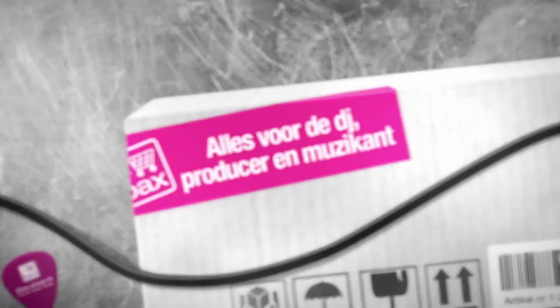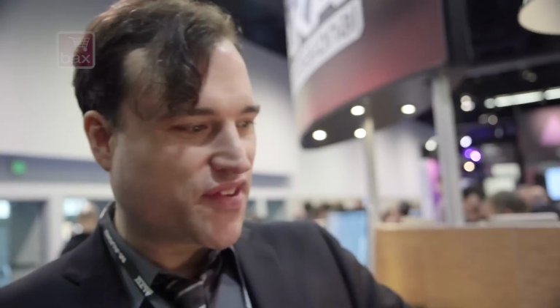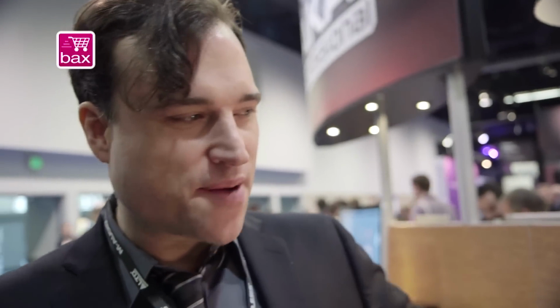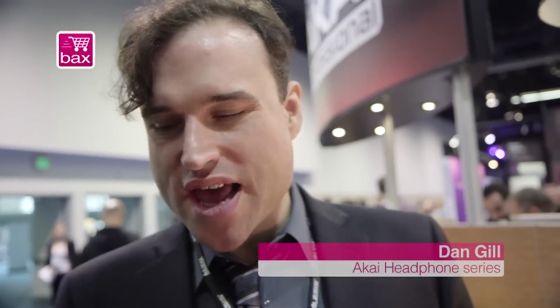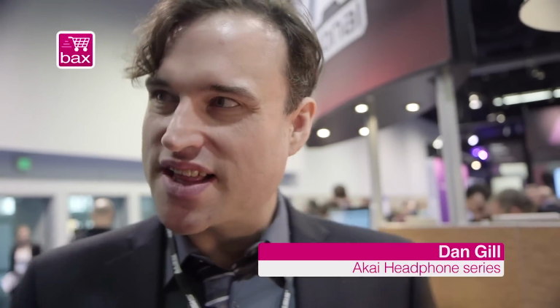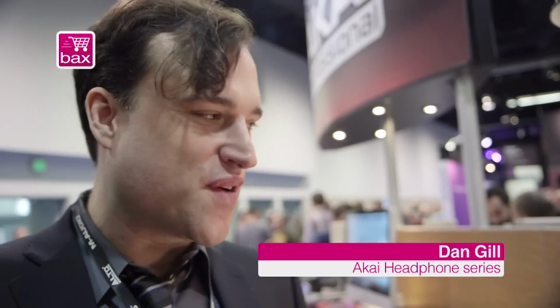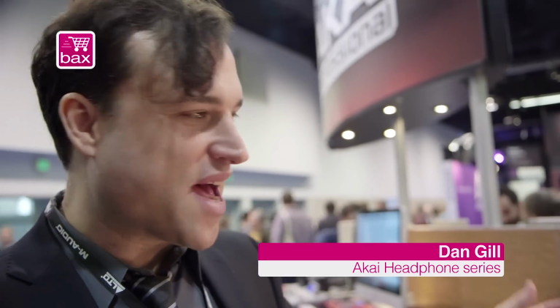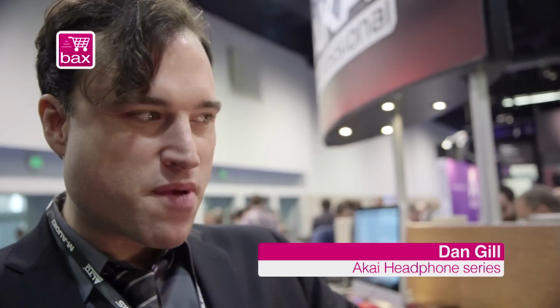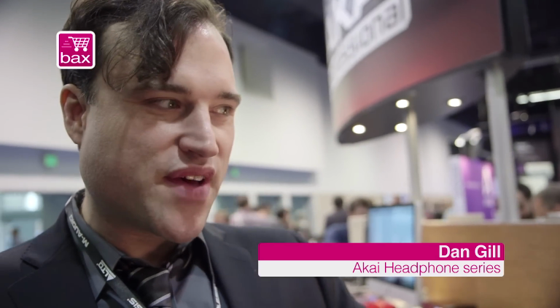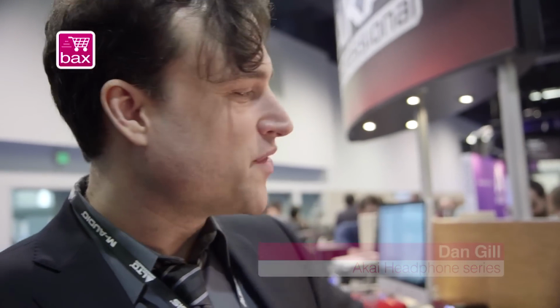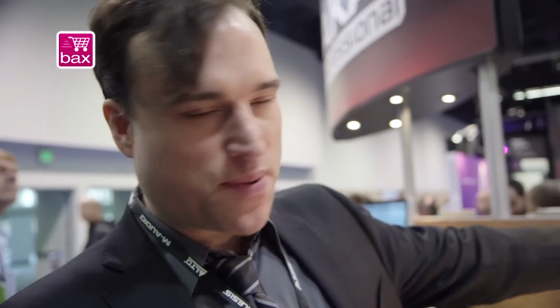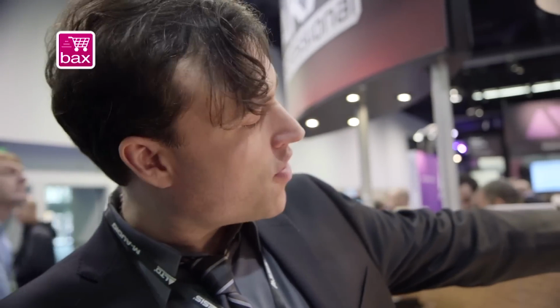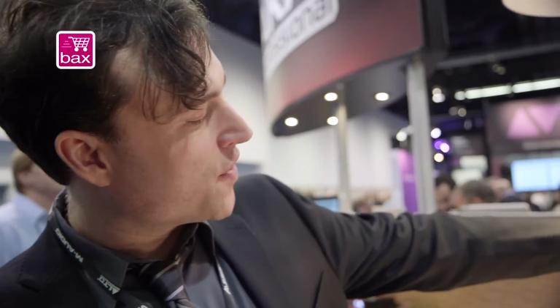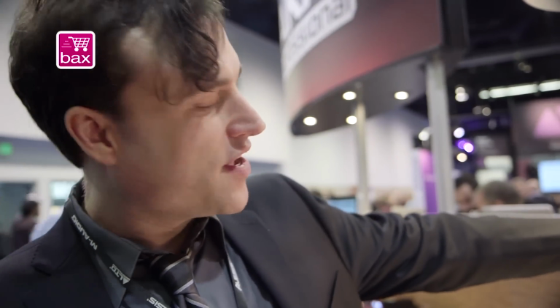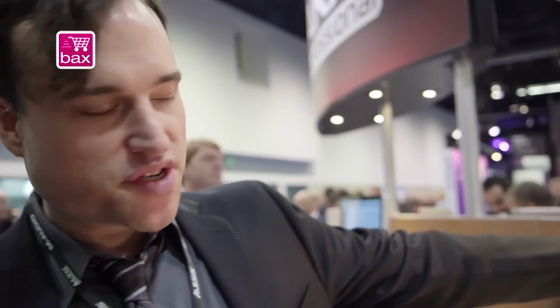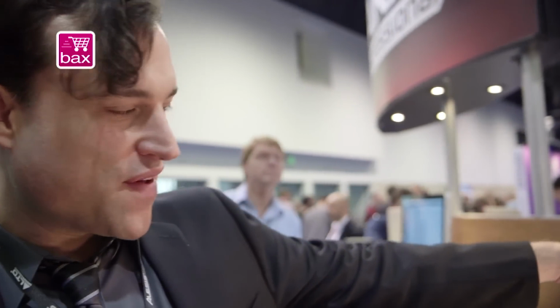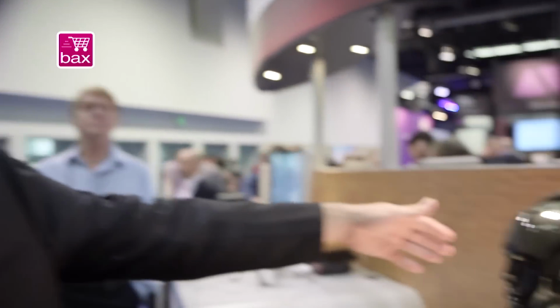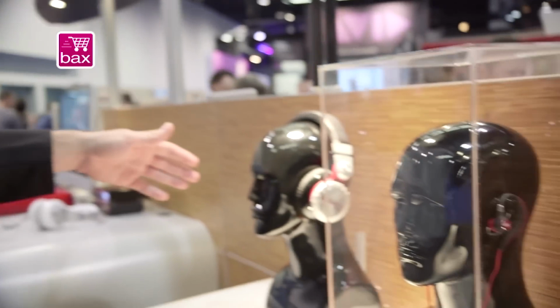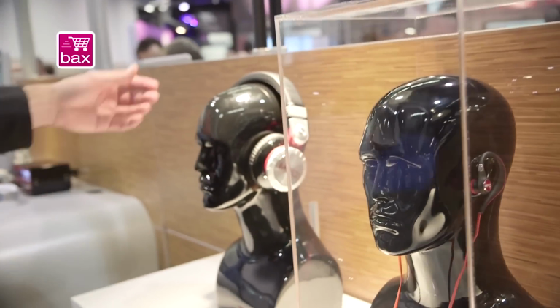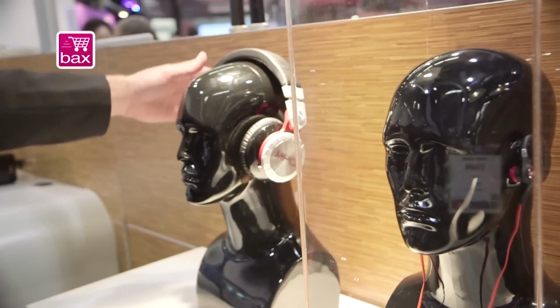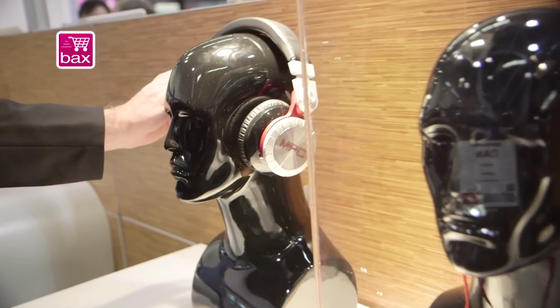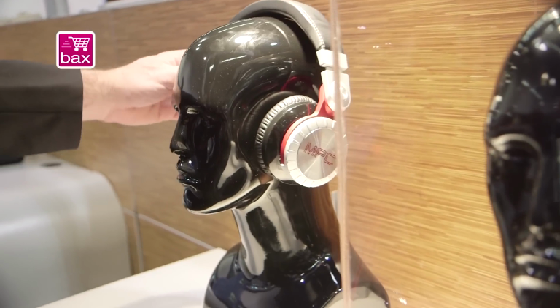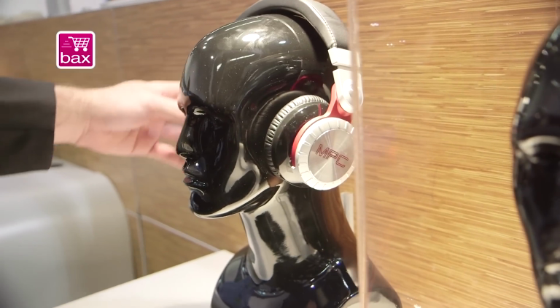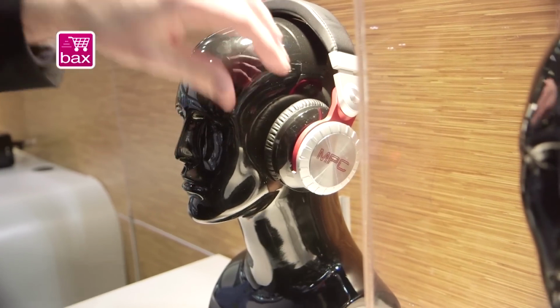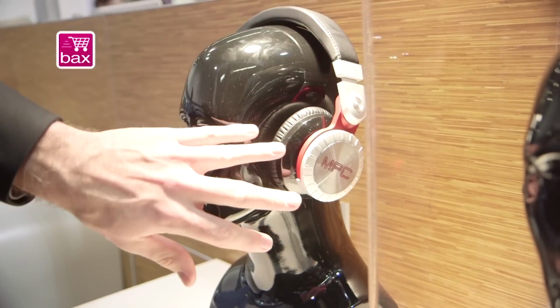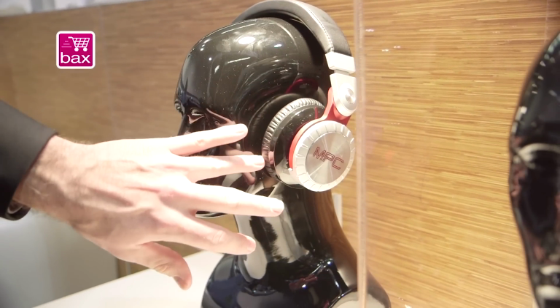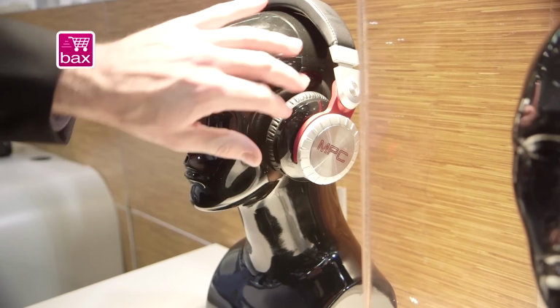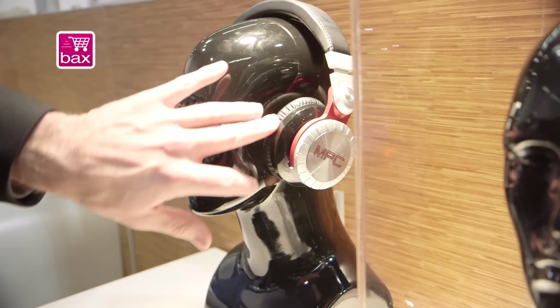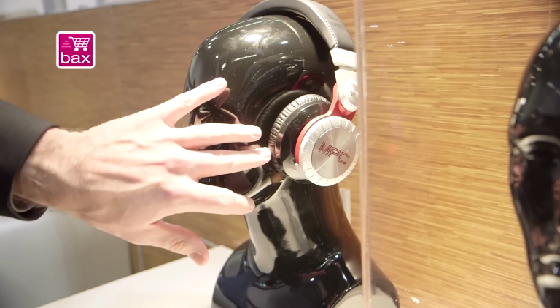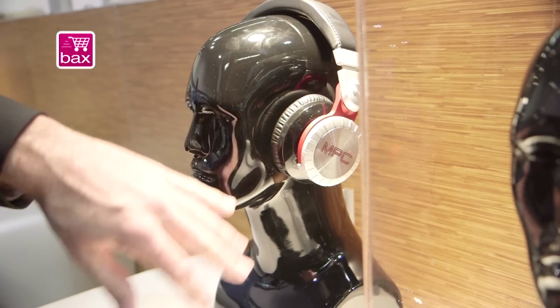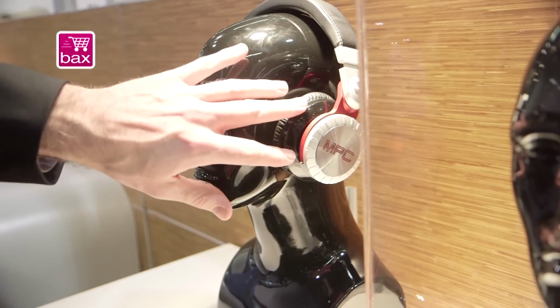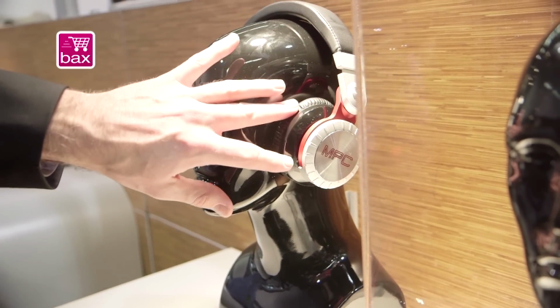This is the MPC line of headphones. We have three models available. The MPC Pro headphones feature a 50 millimeter driver, all aluminum and steel construction, leather ear caps, over-ear design — really nice isolating.